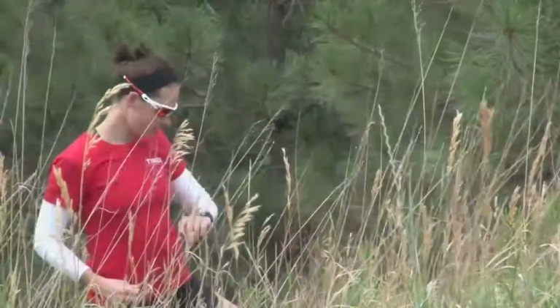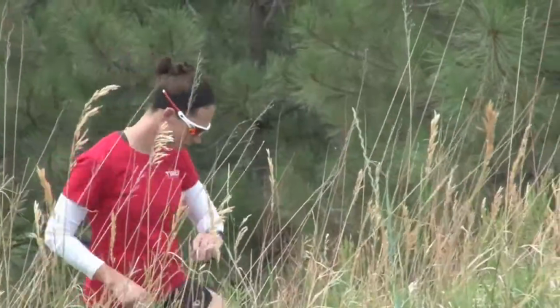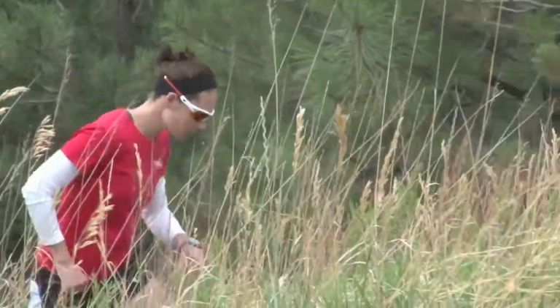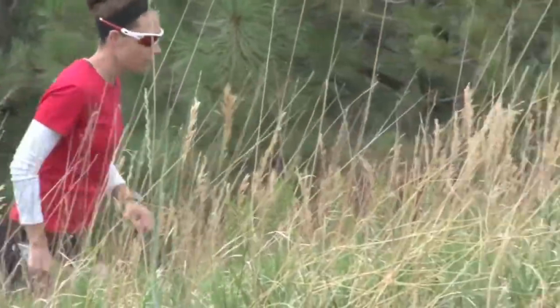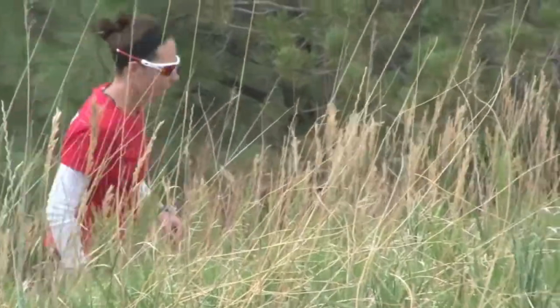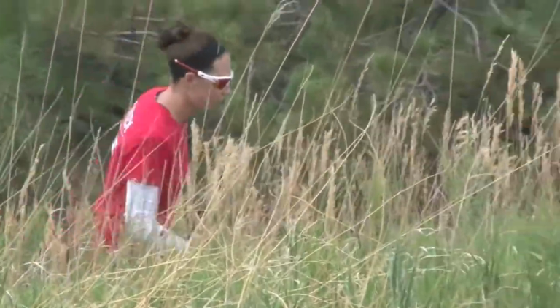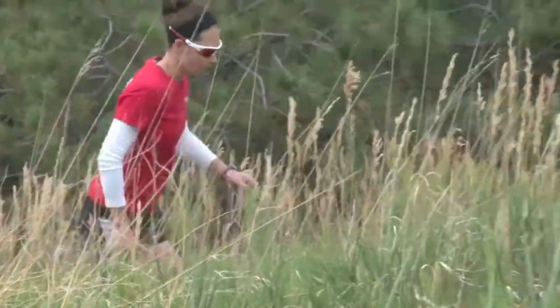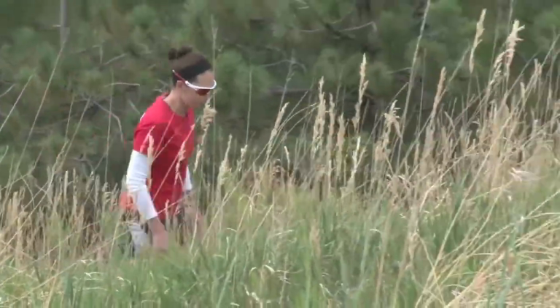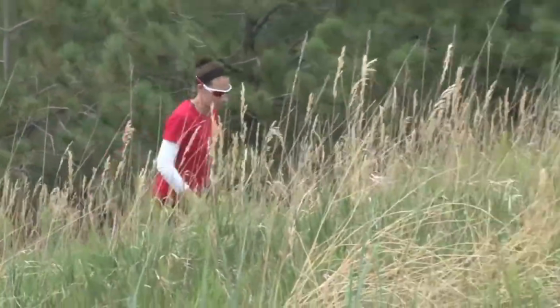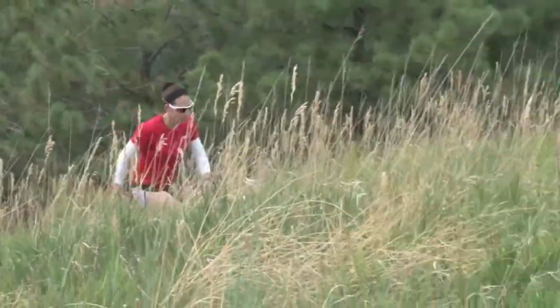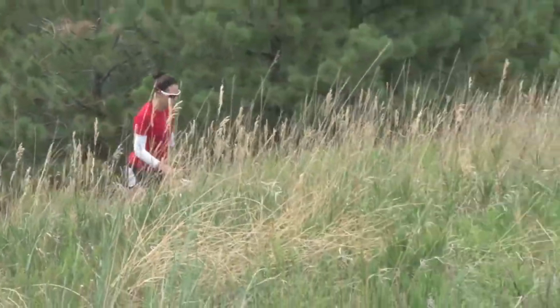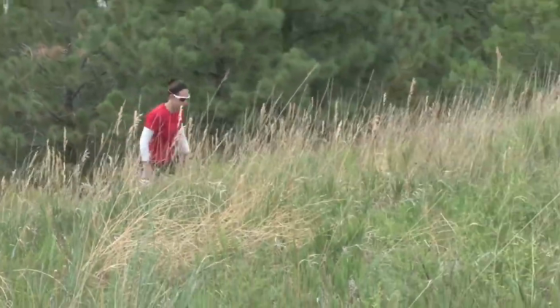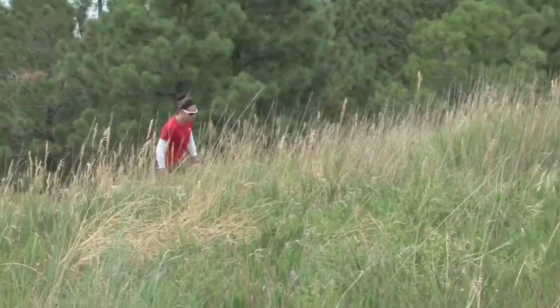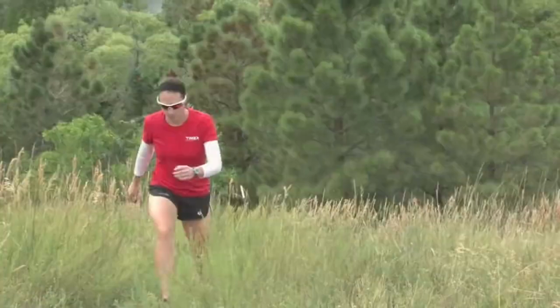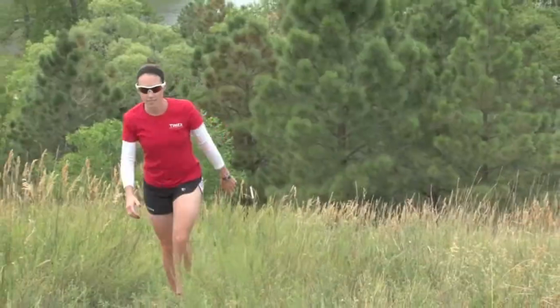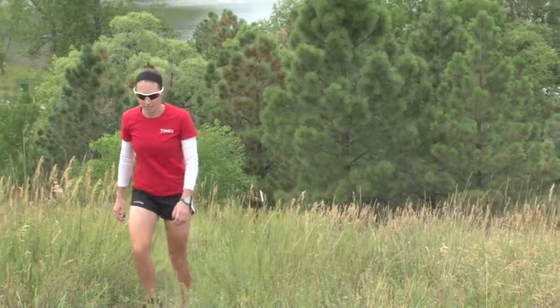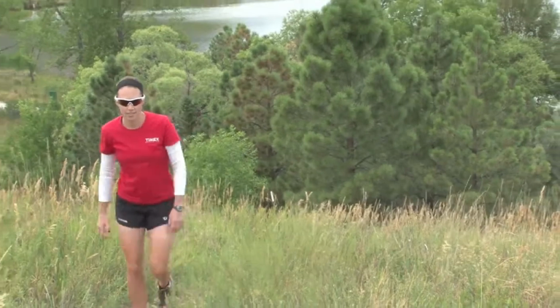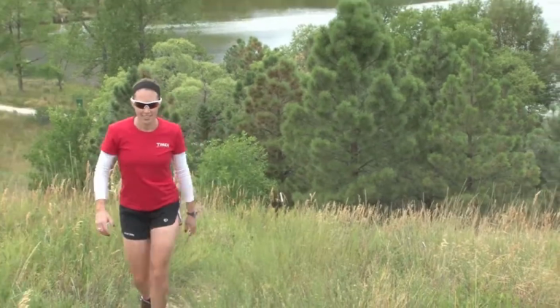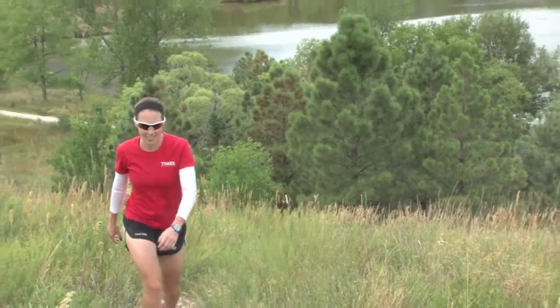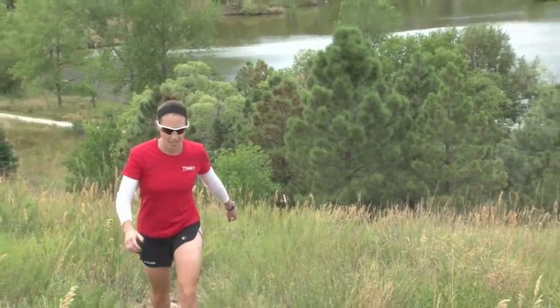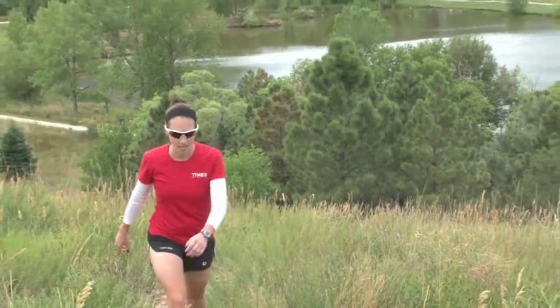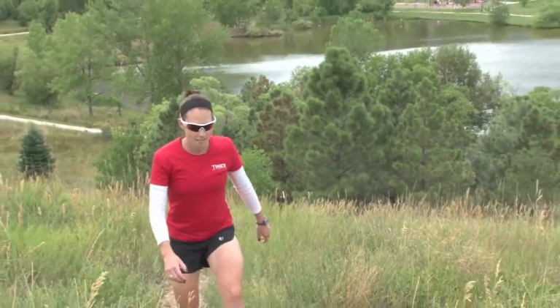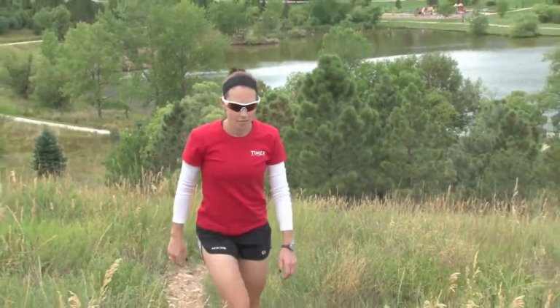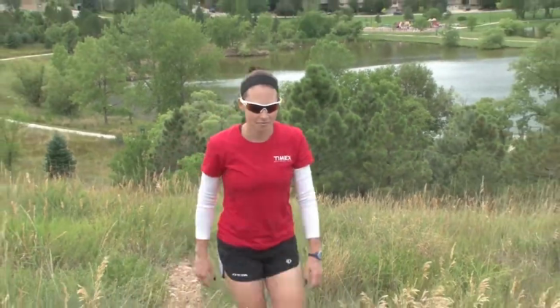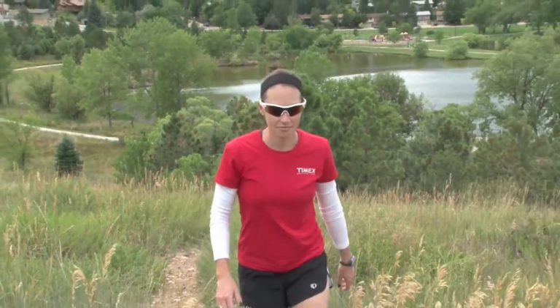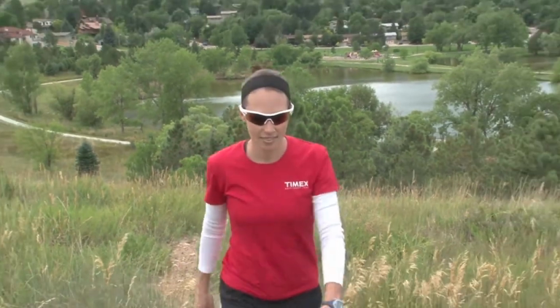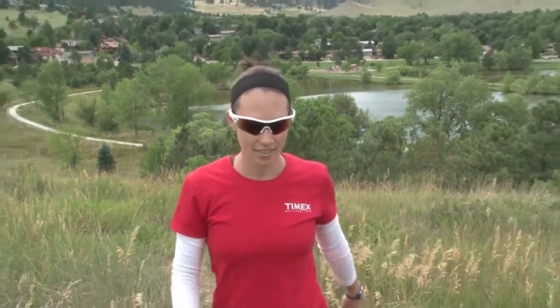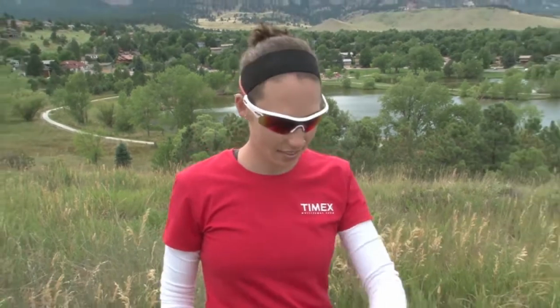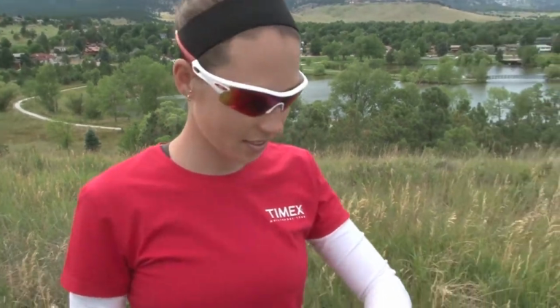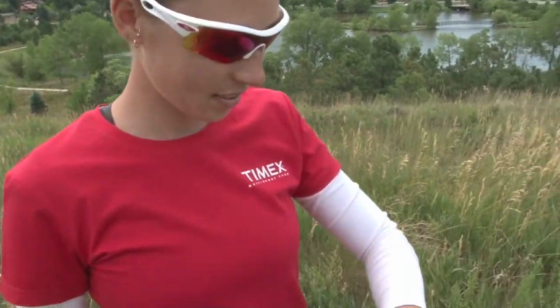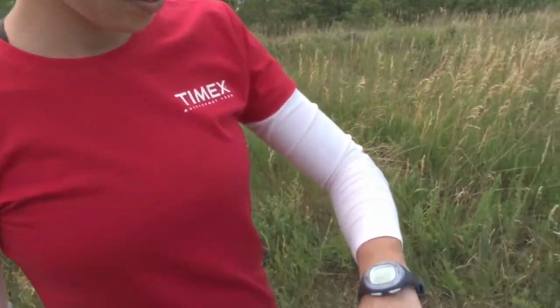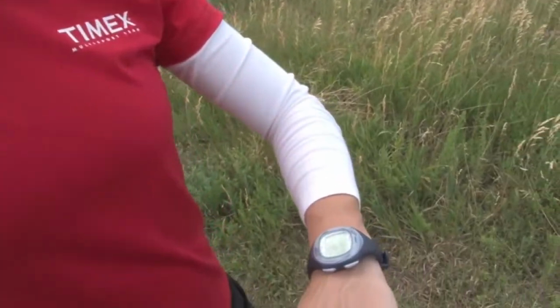The Timex Health Tracker is convenient because it automatically tracks your activity throughout the day. If you're heading out for a walk or run, however, you can use the workout mode to get even more, including pace and pace intensity so you know how hard you are pushing yourself.